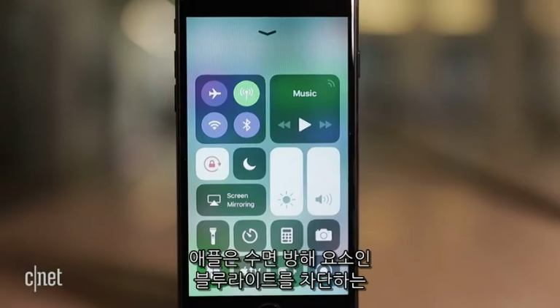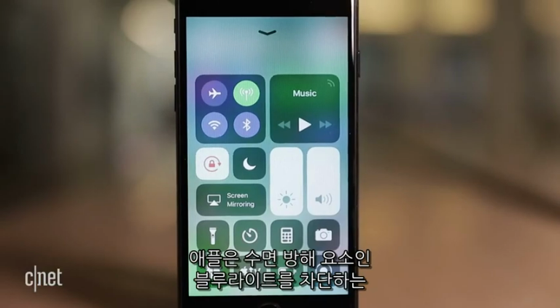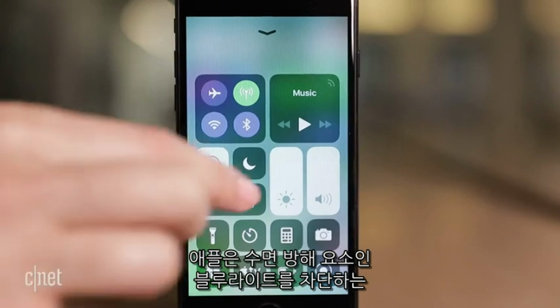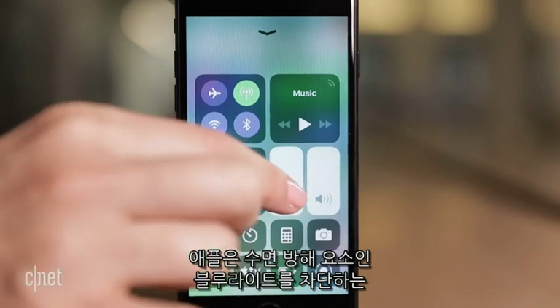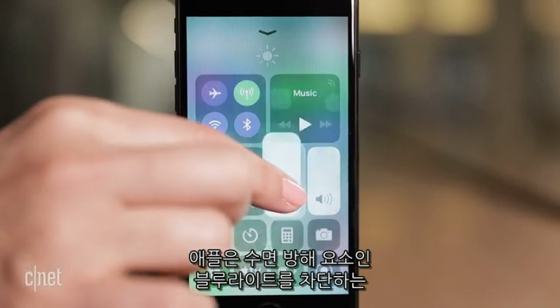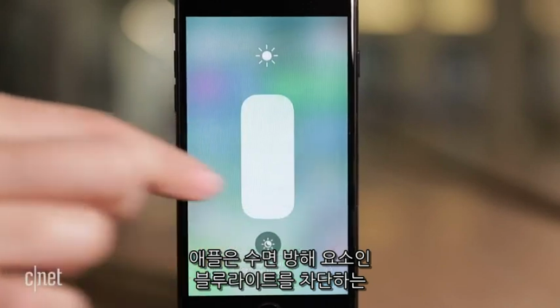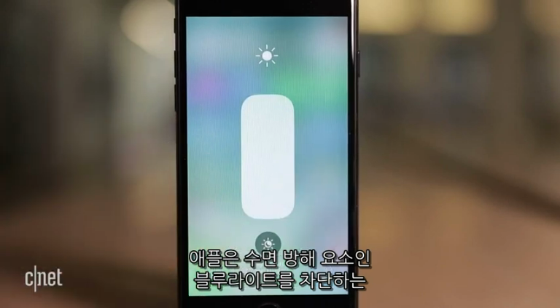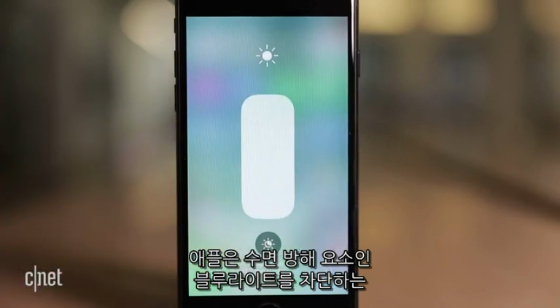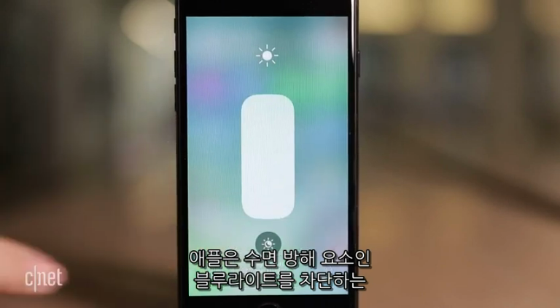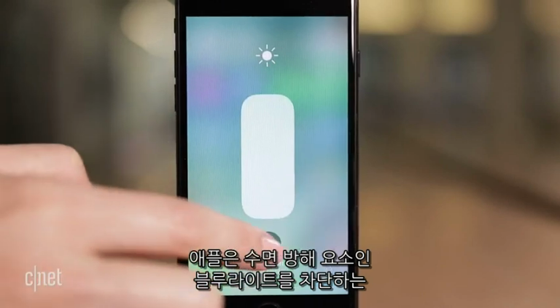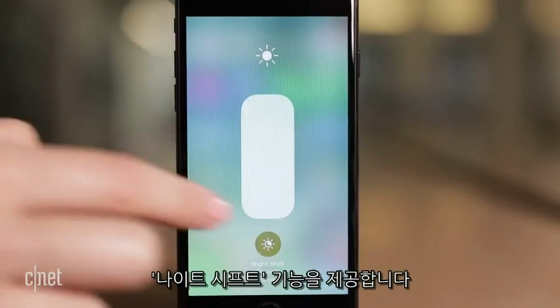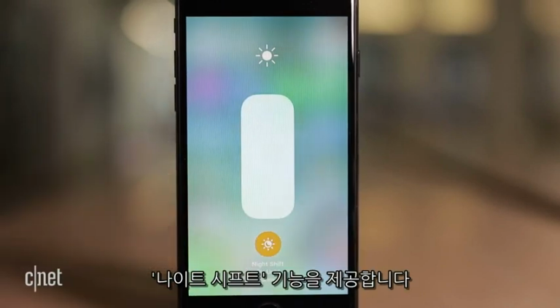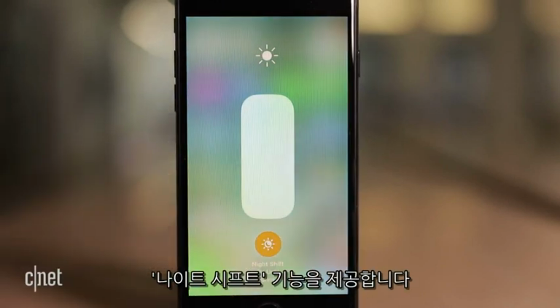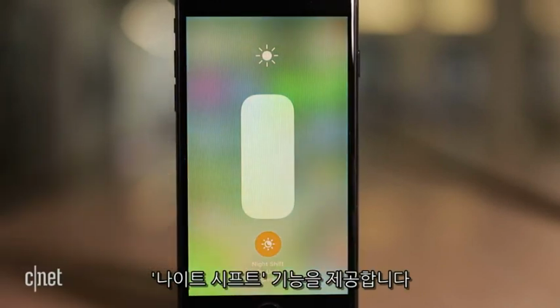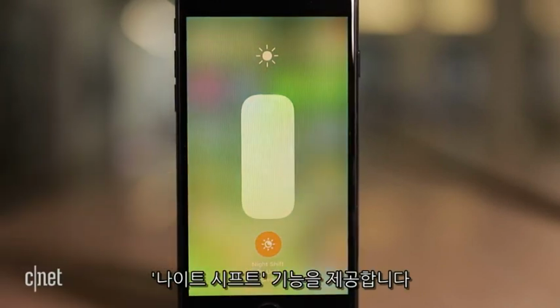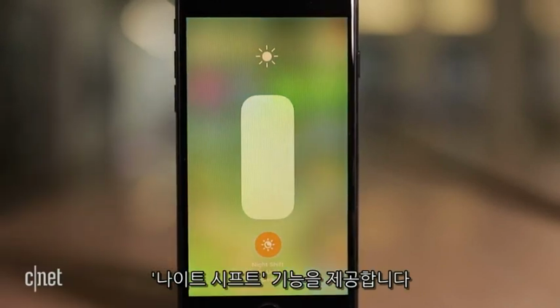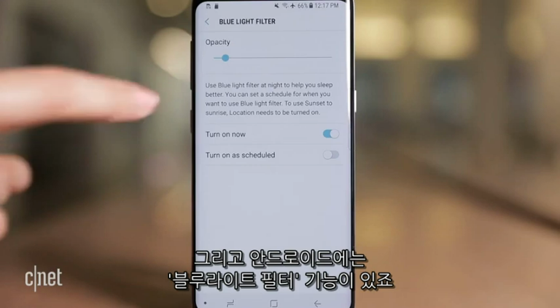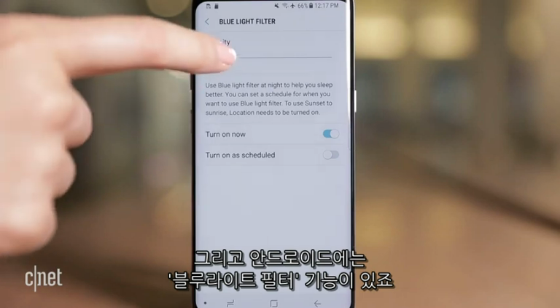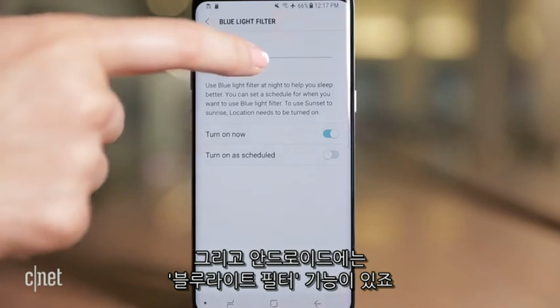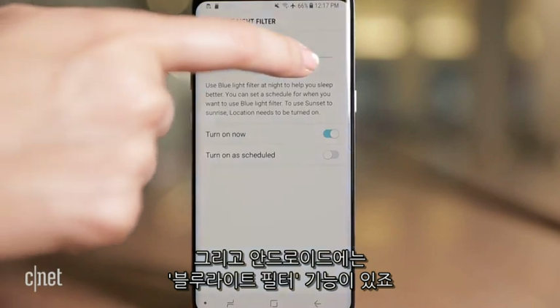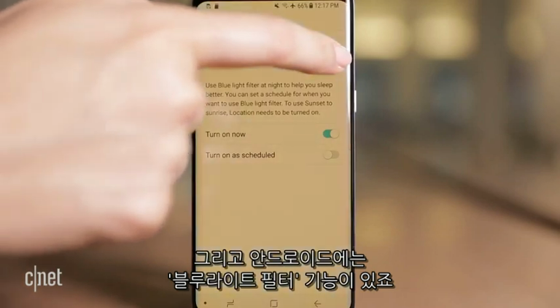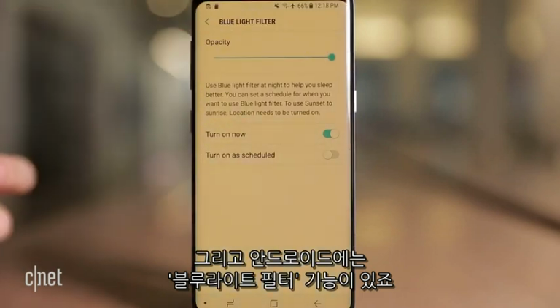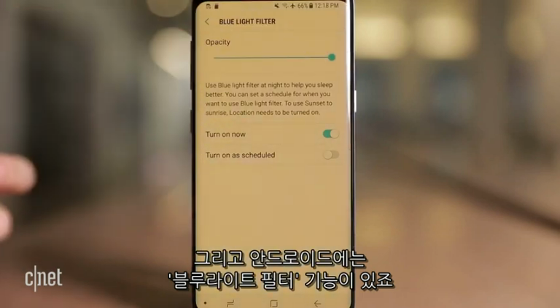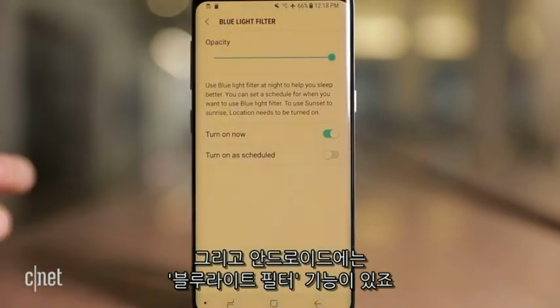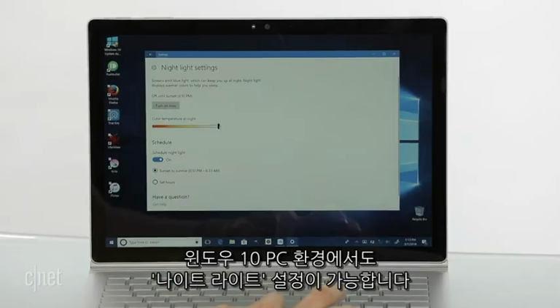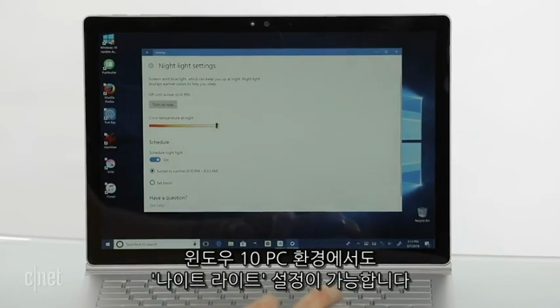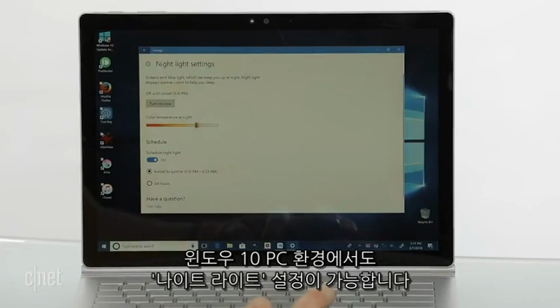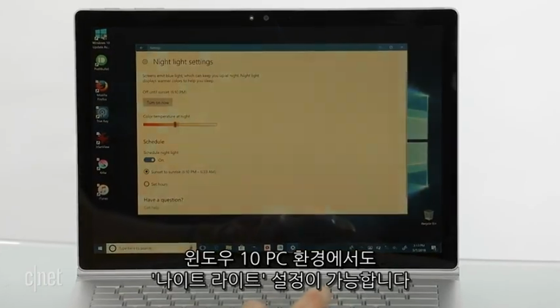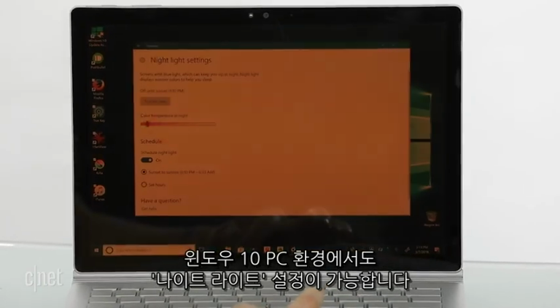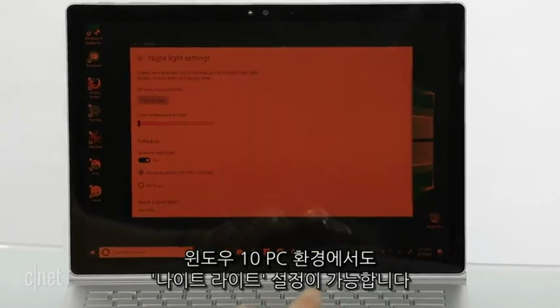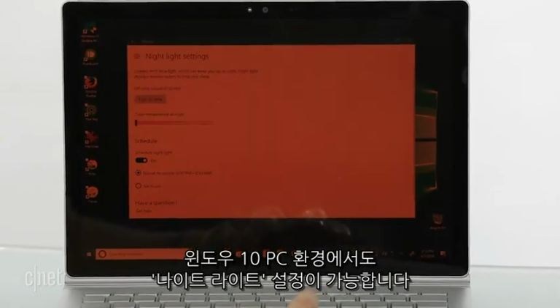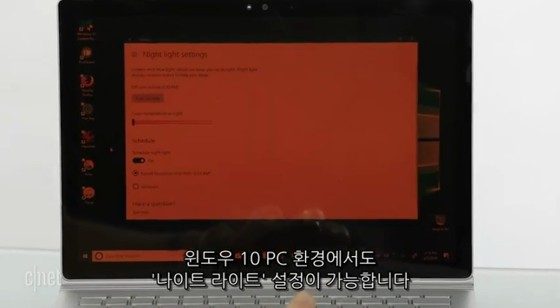Apple devices have a feature called Night Shift that warms those glaring blue tones that keep you up. On Android, this feature is called Blue Light Filter, and on Windows 10 computers, it's the Night Light setting.